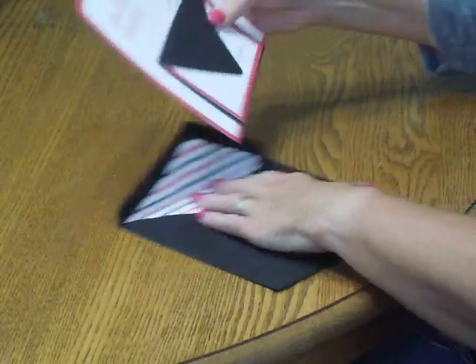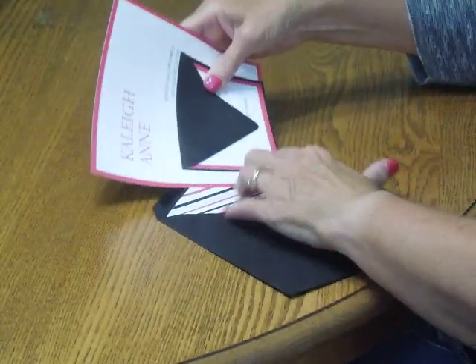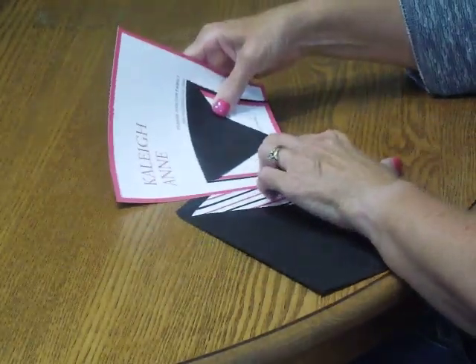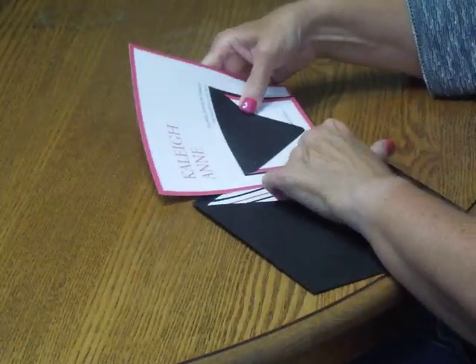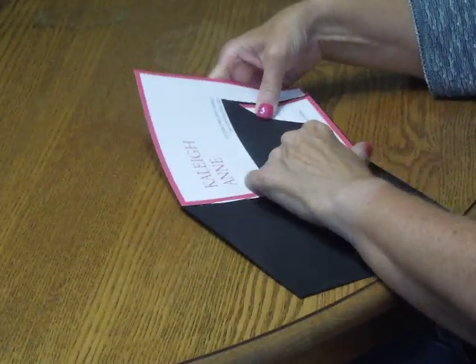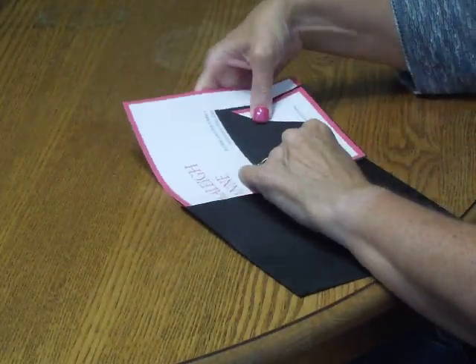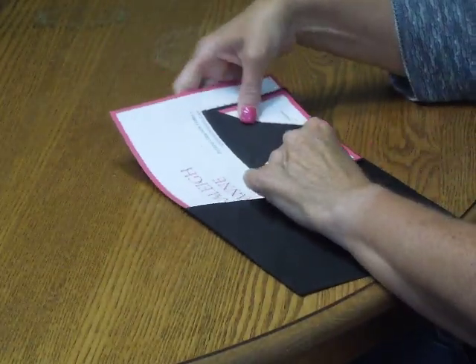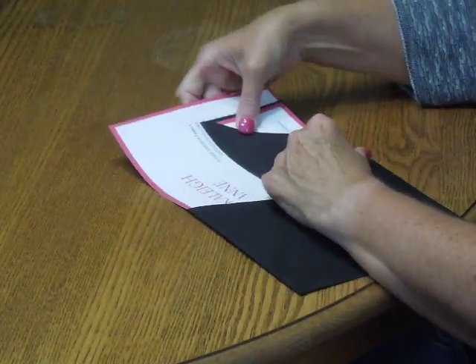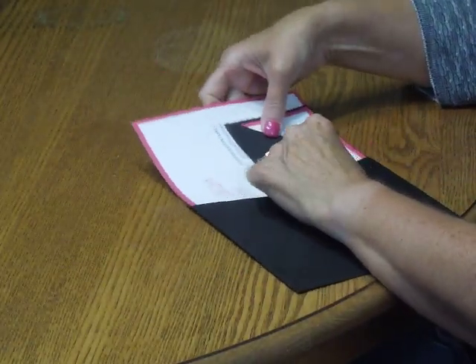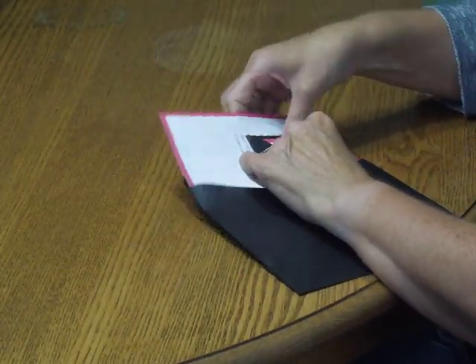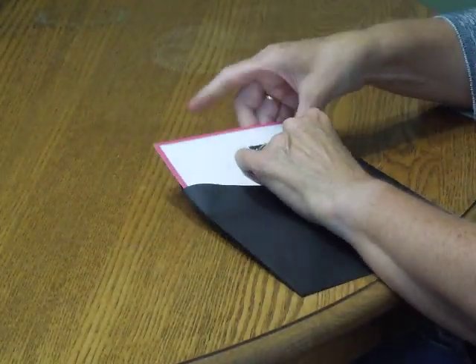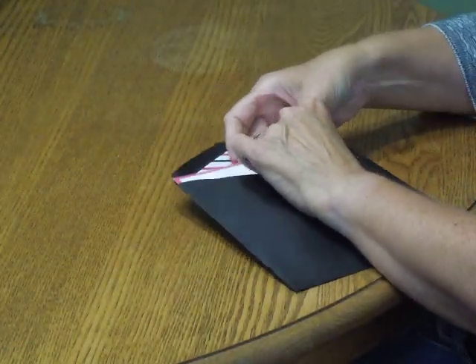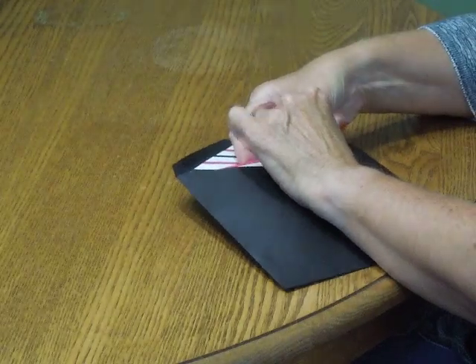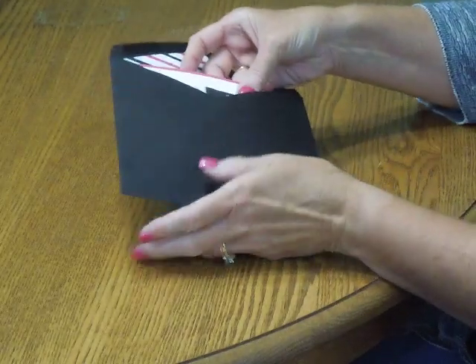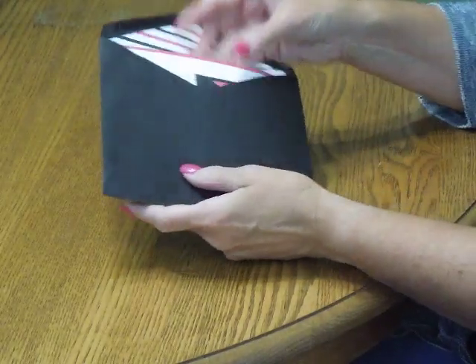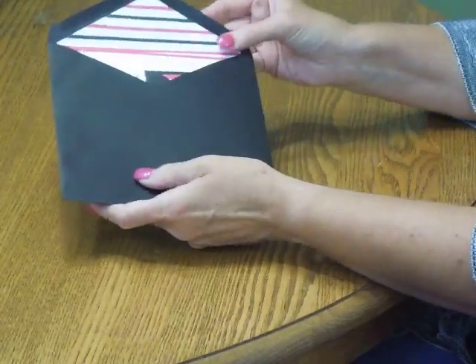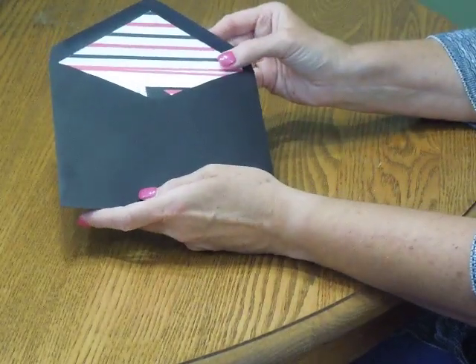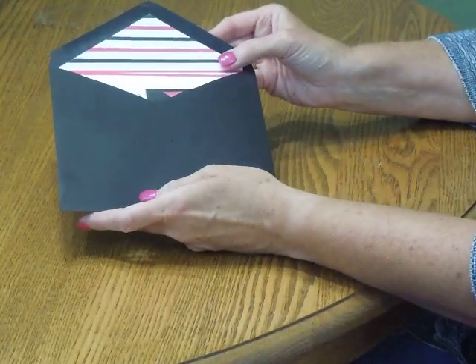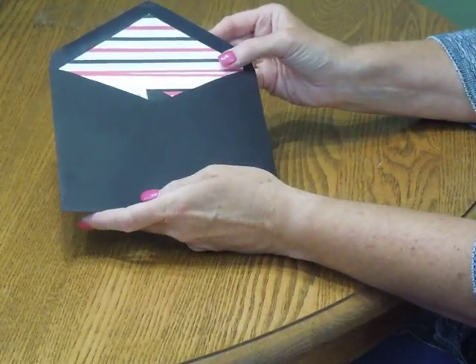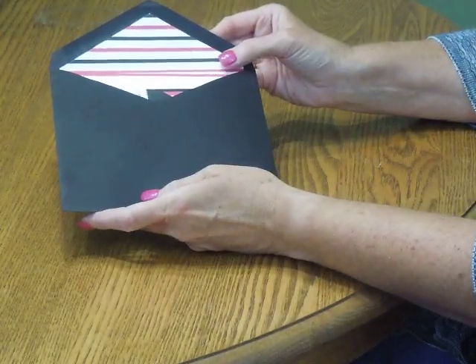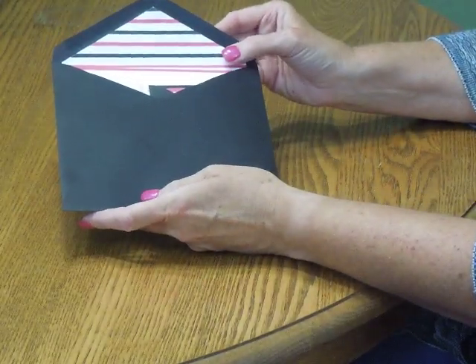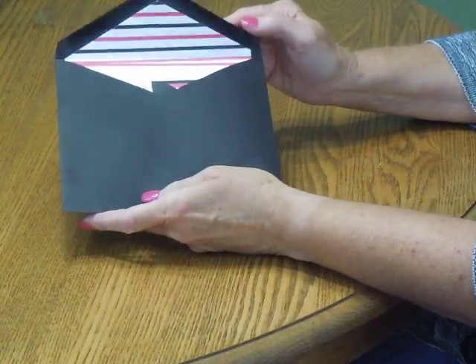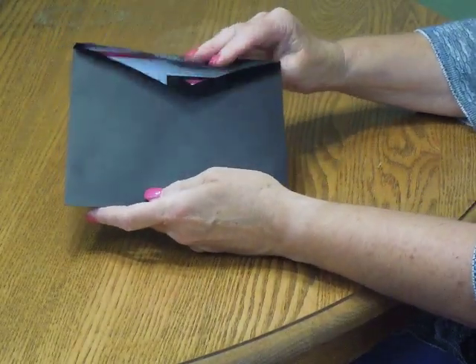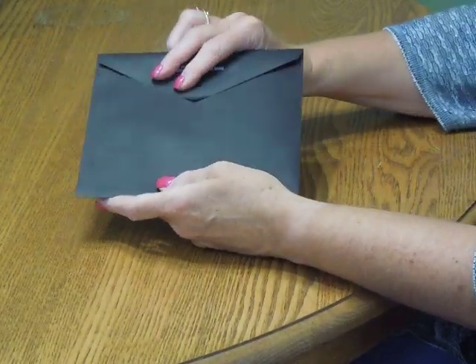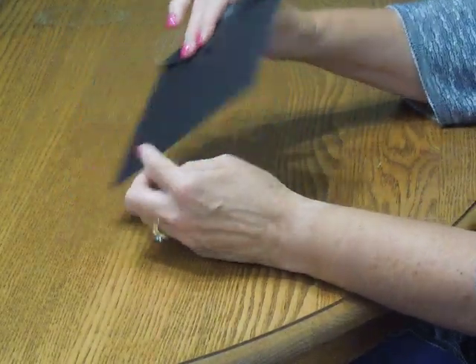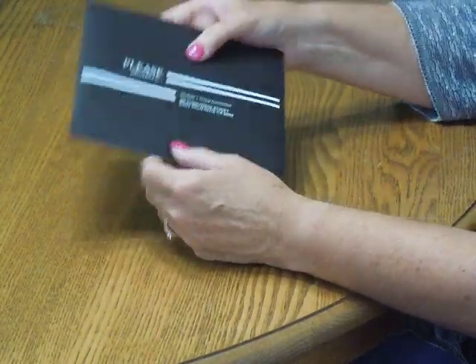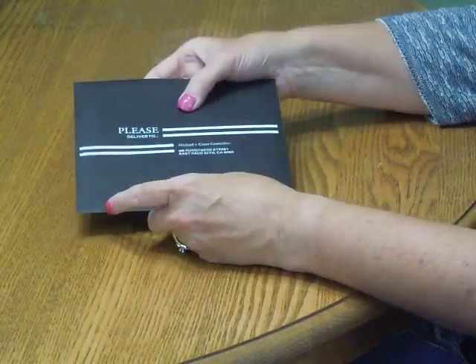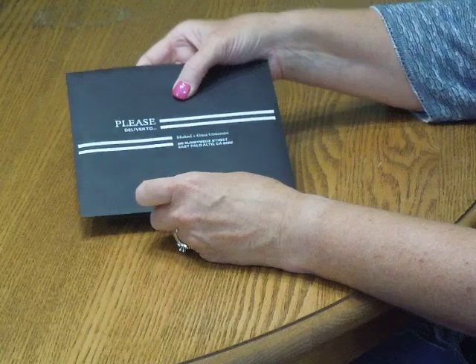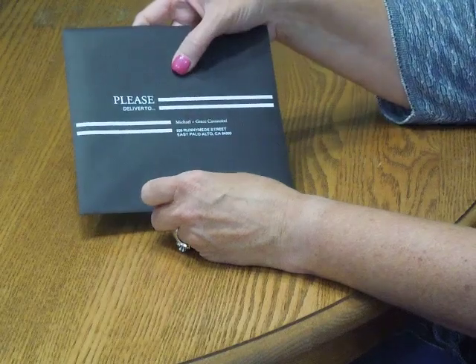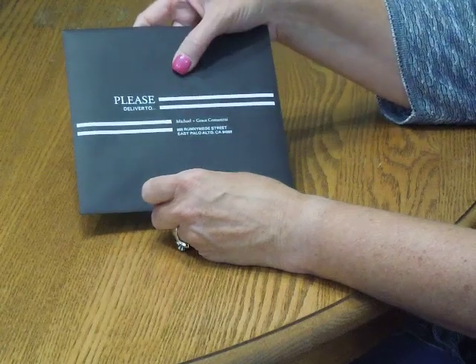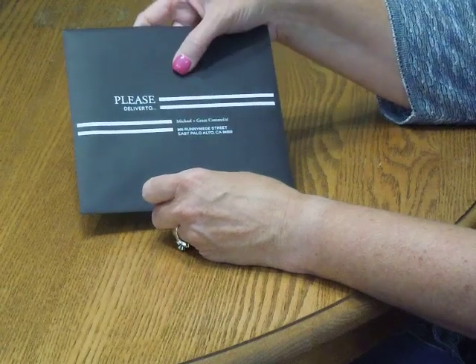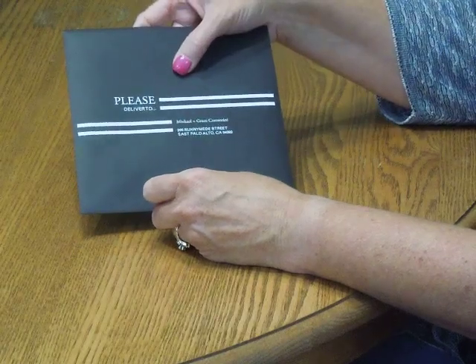Pick everything up and insert it into the envelope so the front of the invitation is facing the back of the envelope. Close your flap, seal it, and you're ready for mailing.